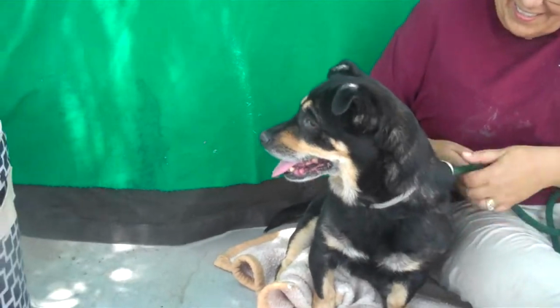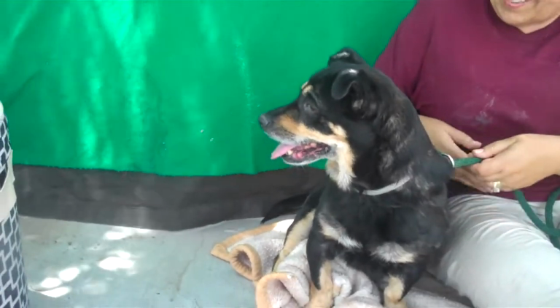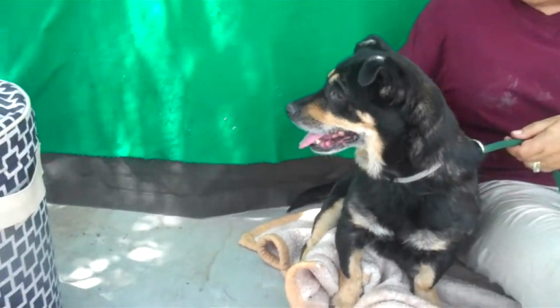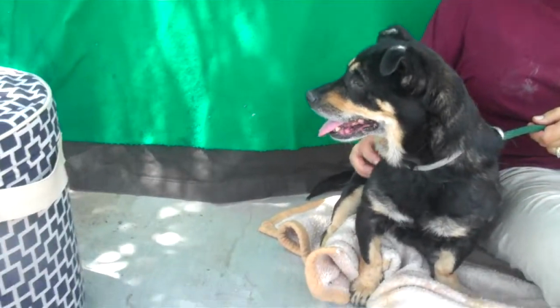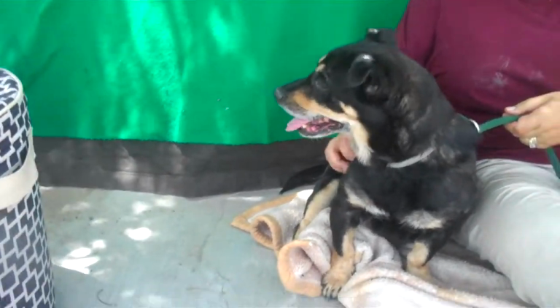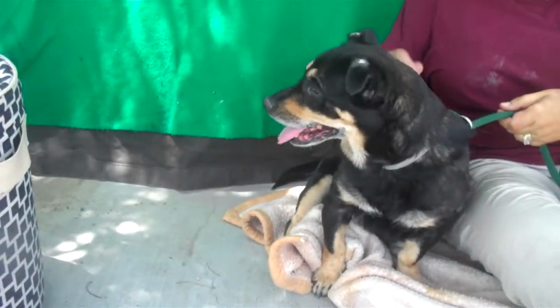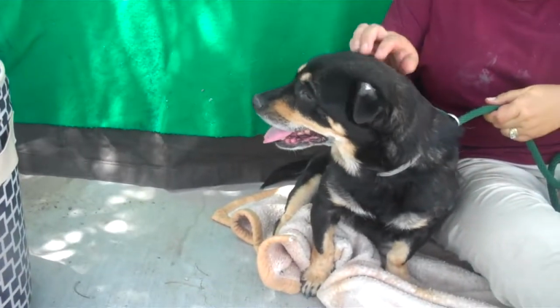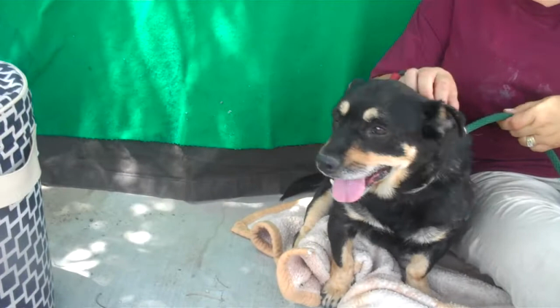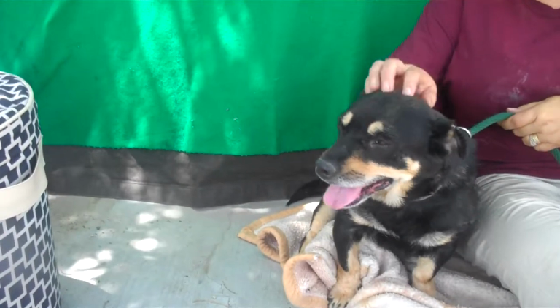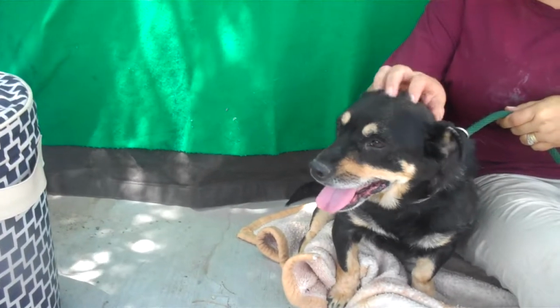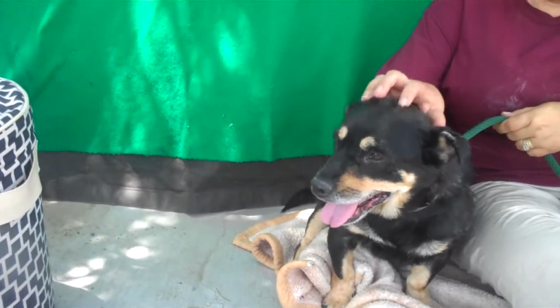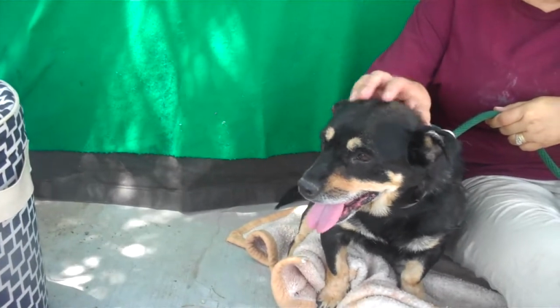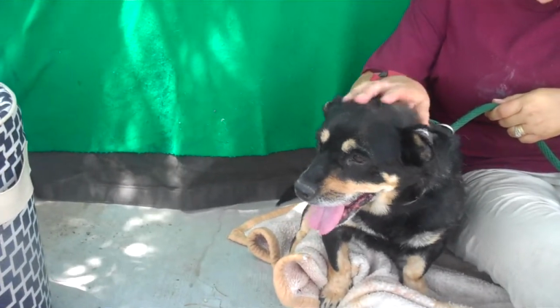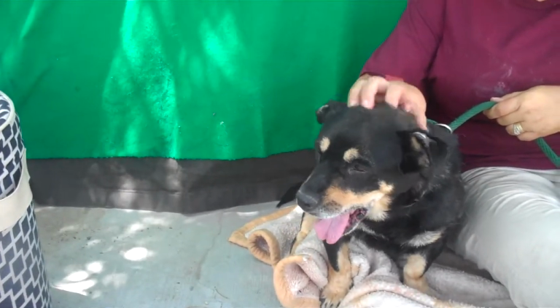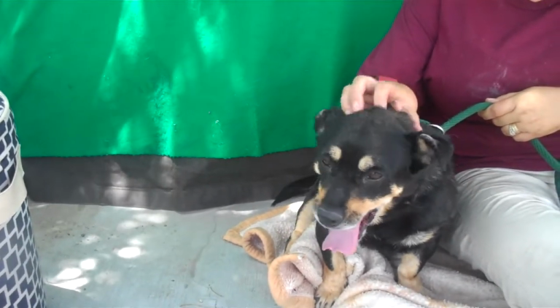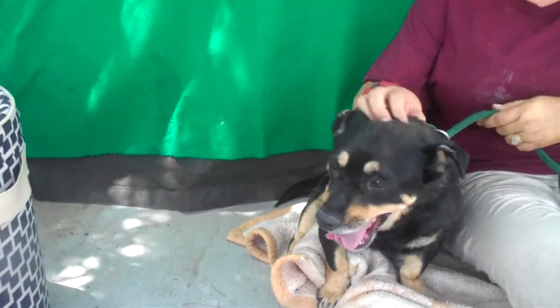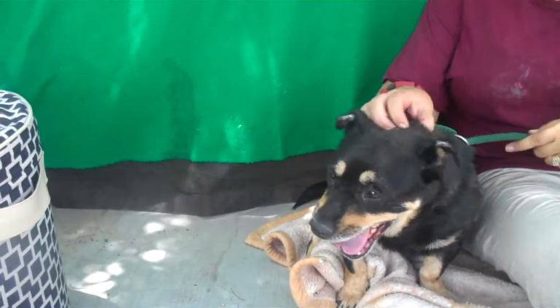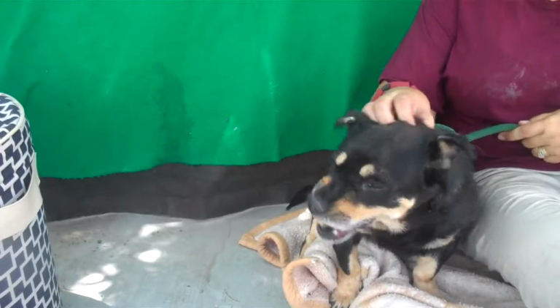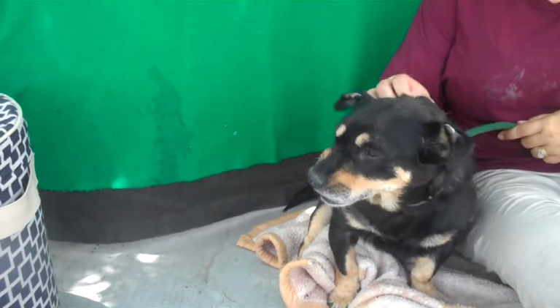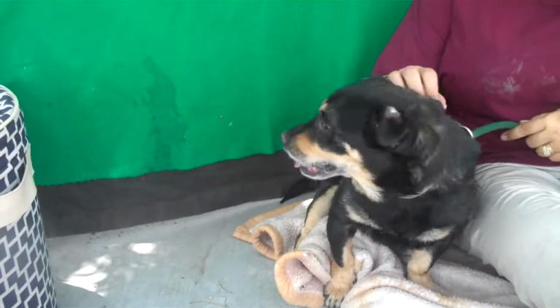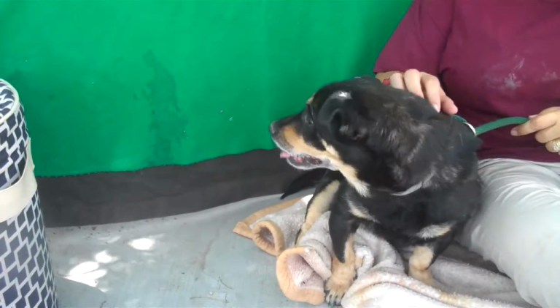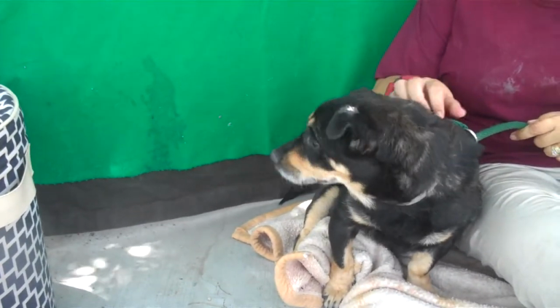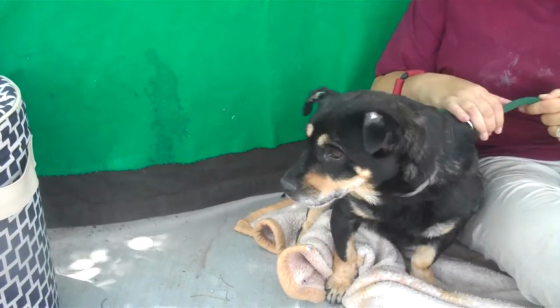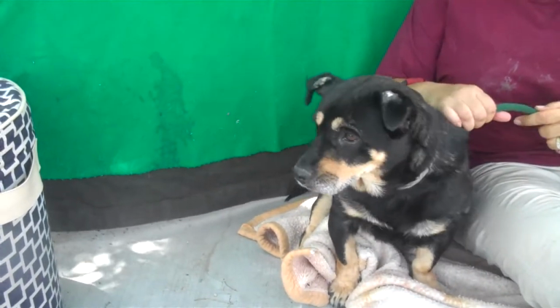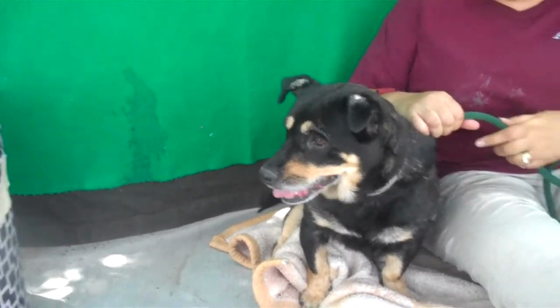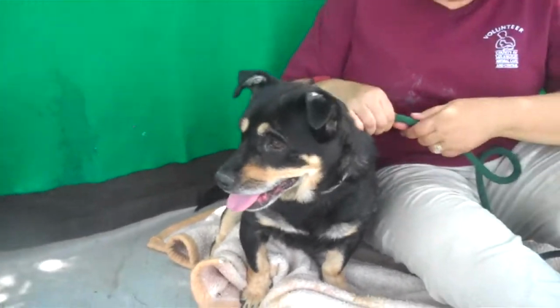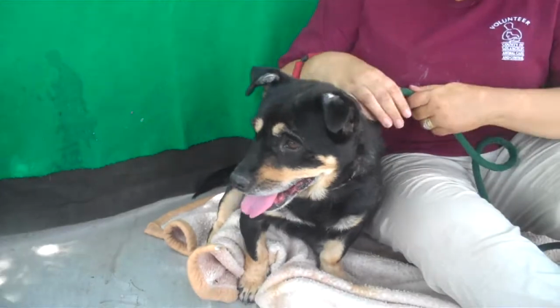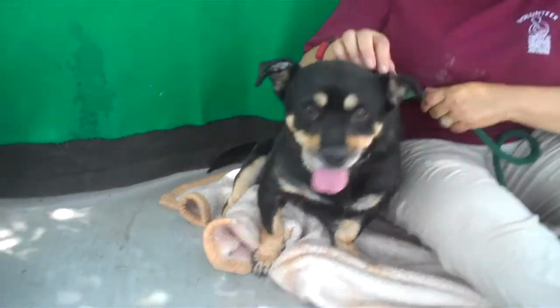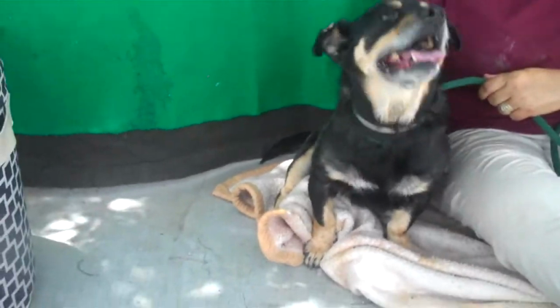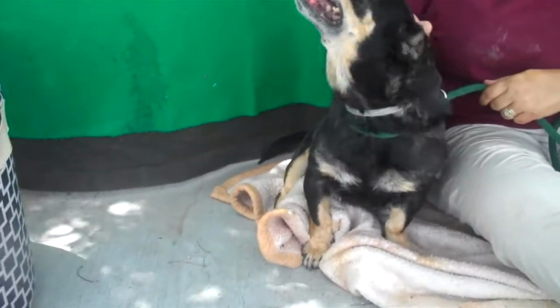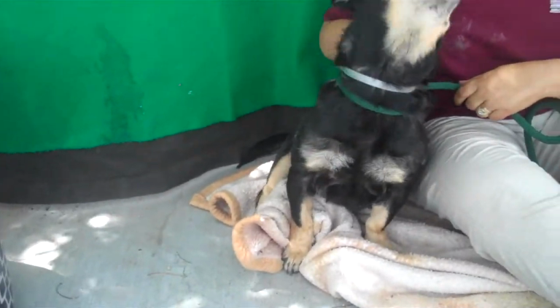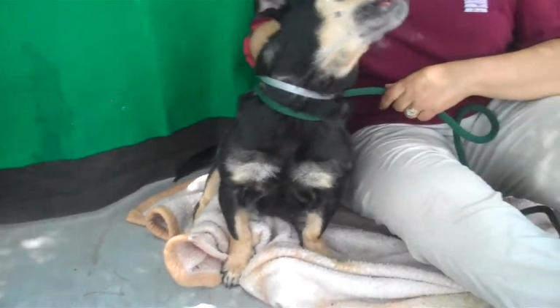She came to the Bolton Park Animal Care Center as a stray from West Covina on July 4th, Independence Day. She weighs about 33 pounds, and she's pretty solid.